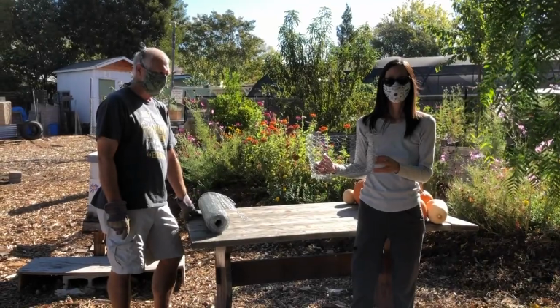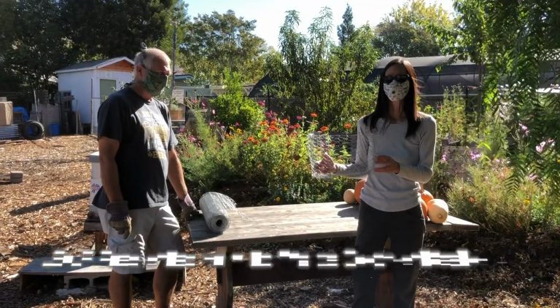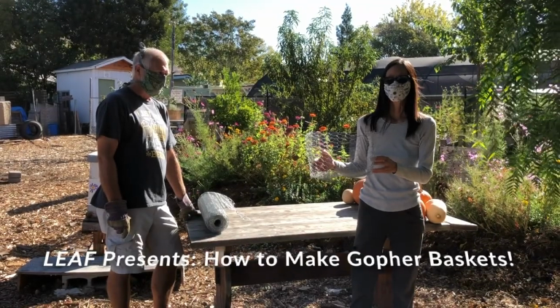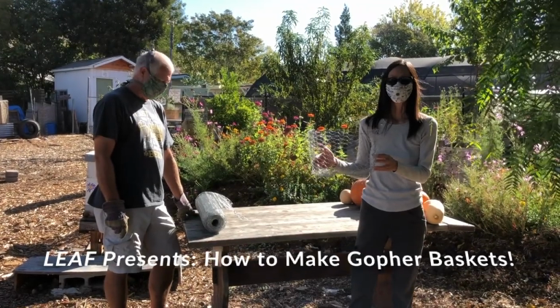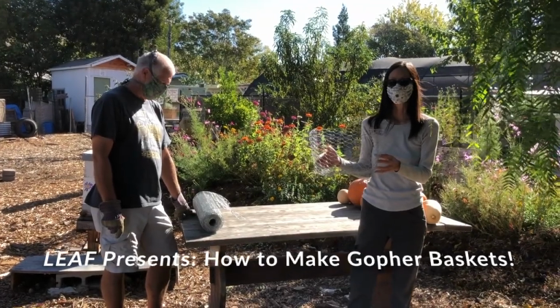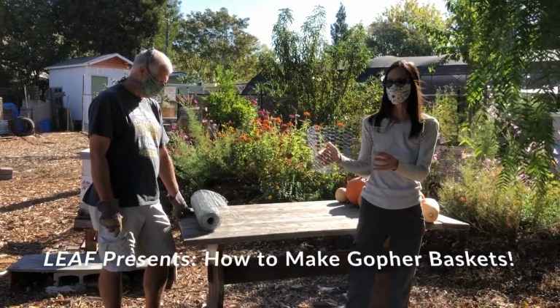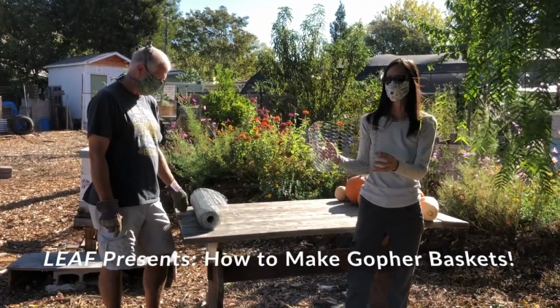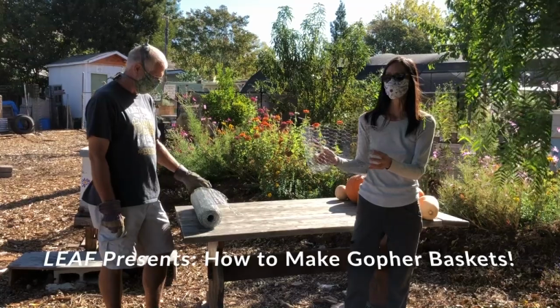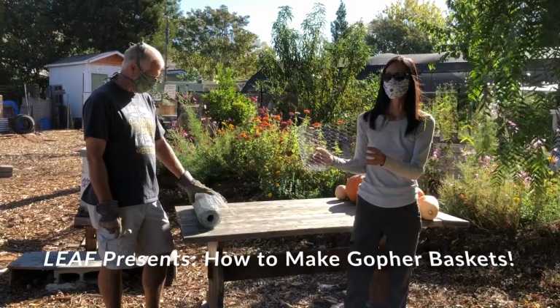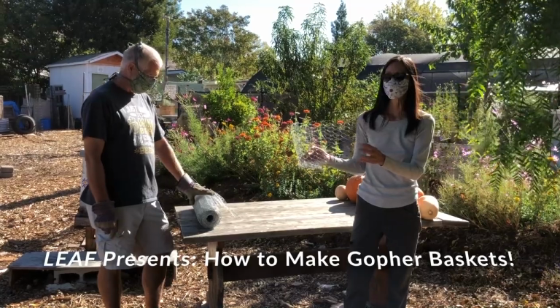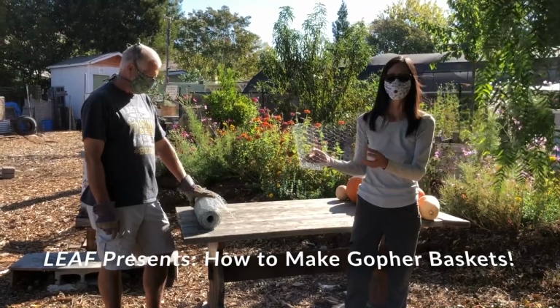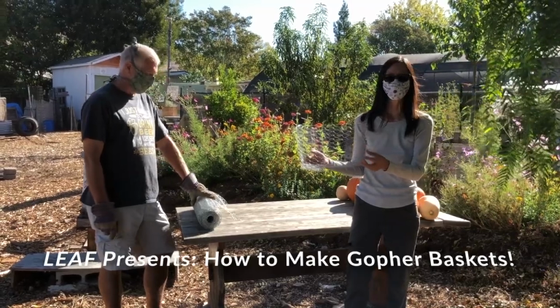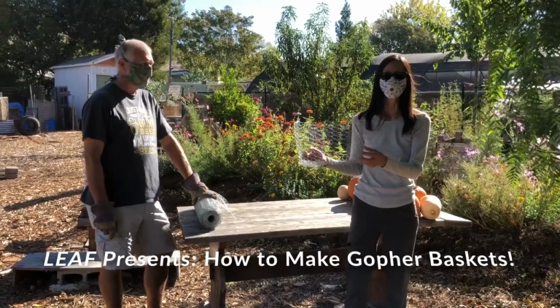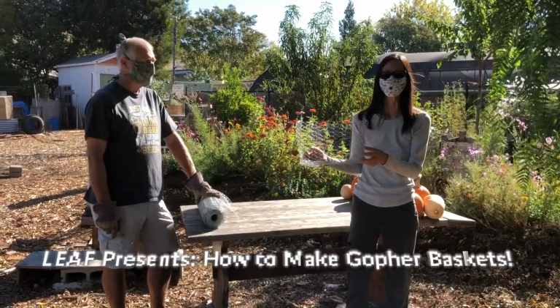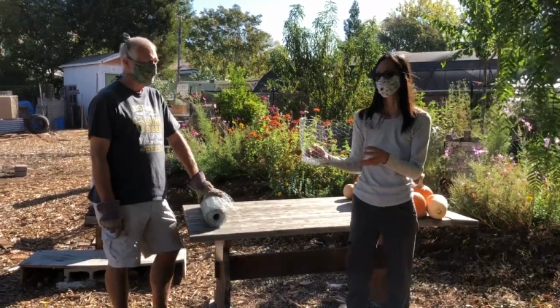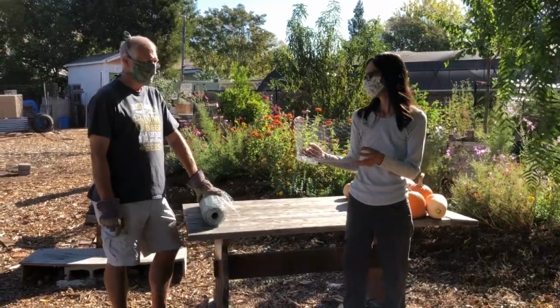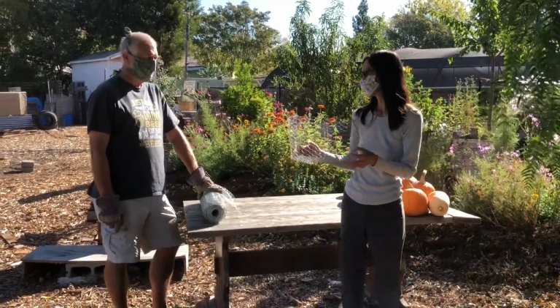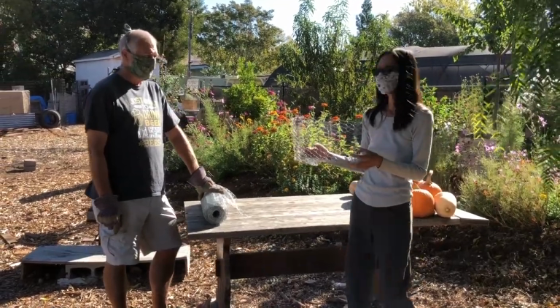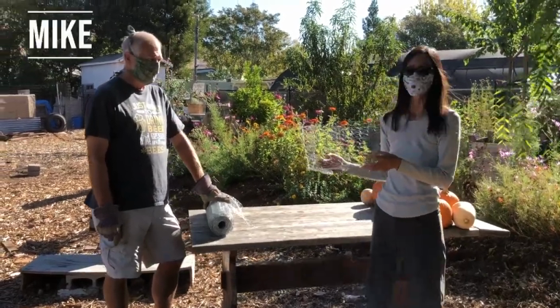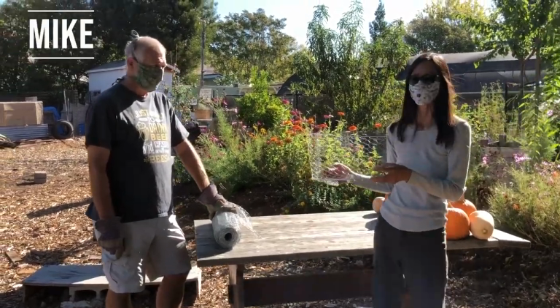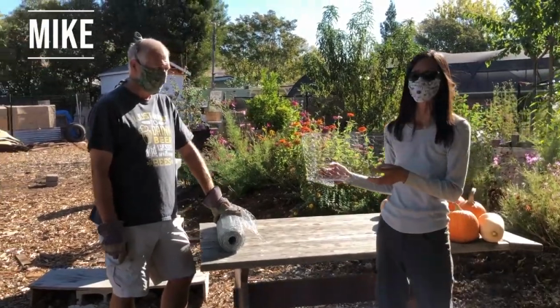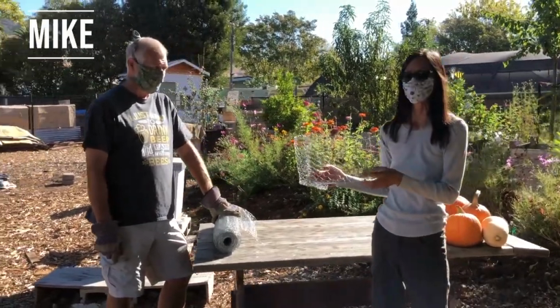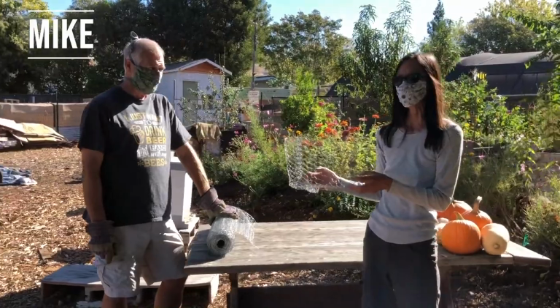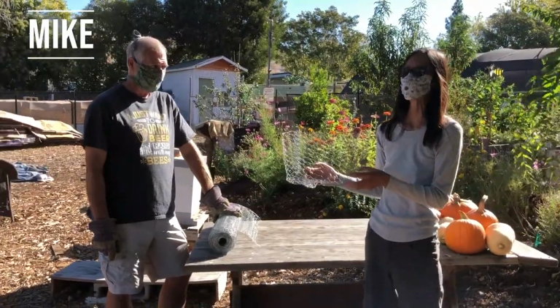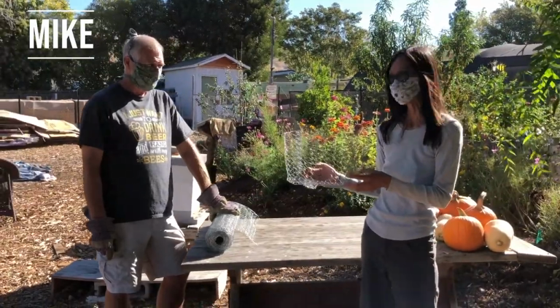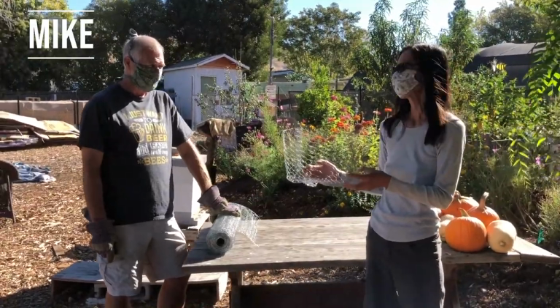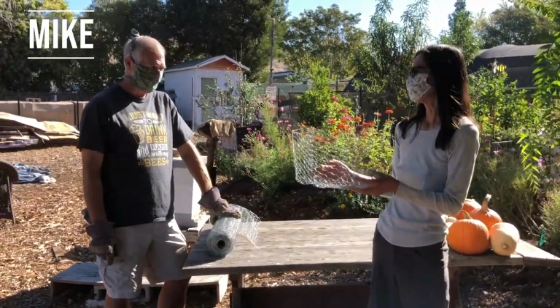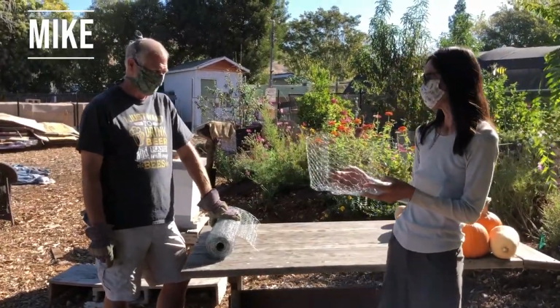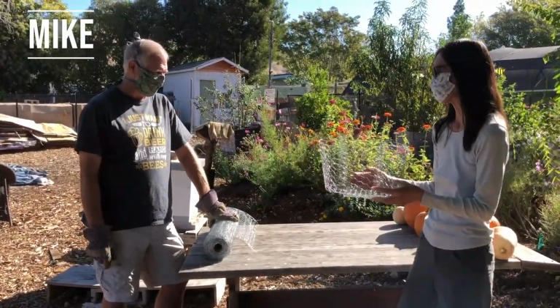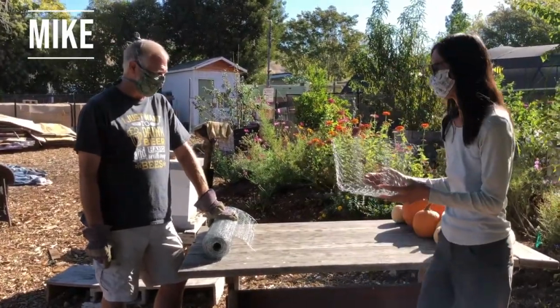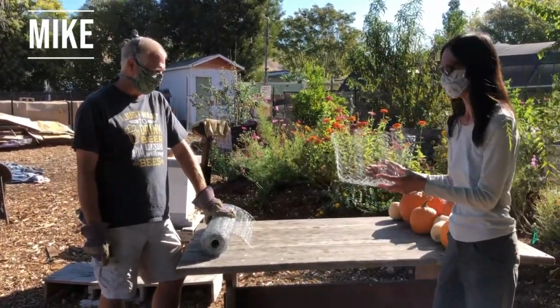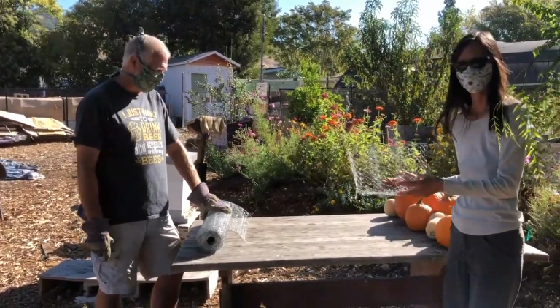Hello, we're at Stone Garden today and we're going to teach you how to make gopher baskets. Here's Mike, our expert gopher basket maker, and he's going to demonstrate it.